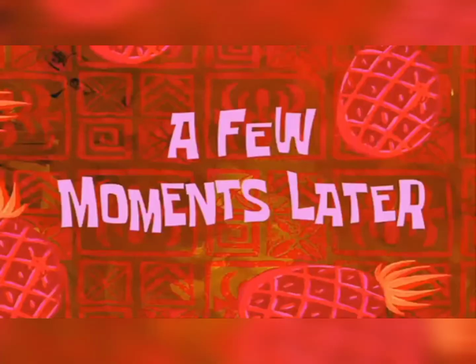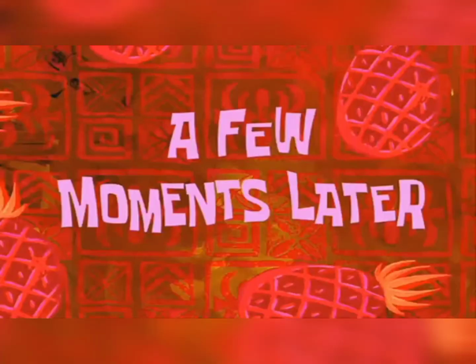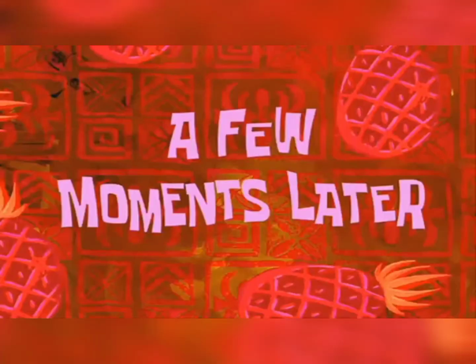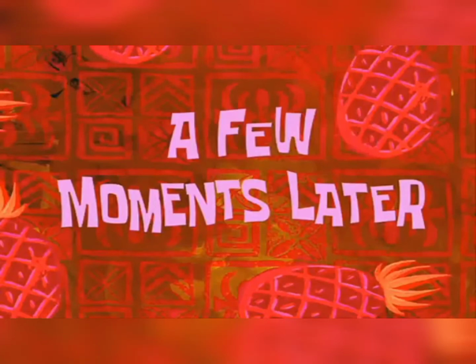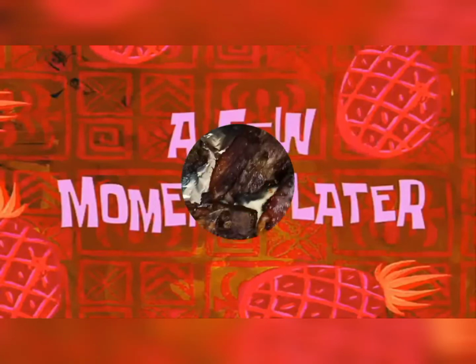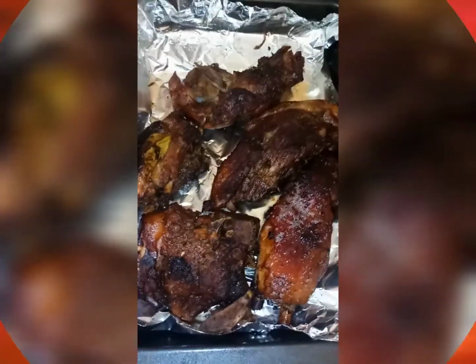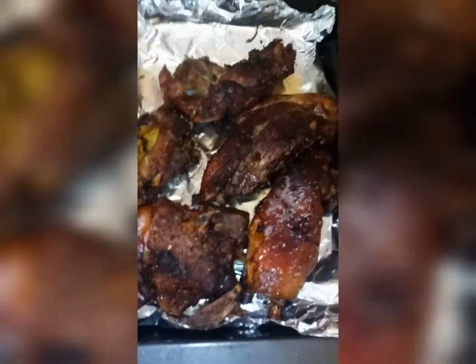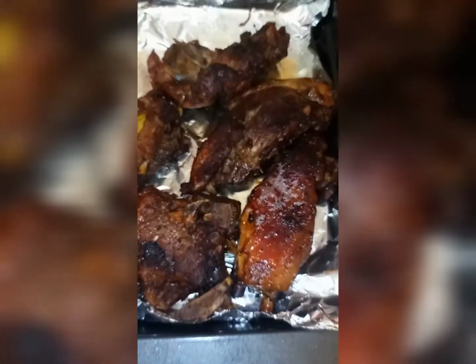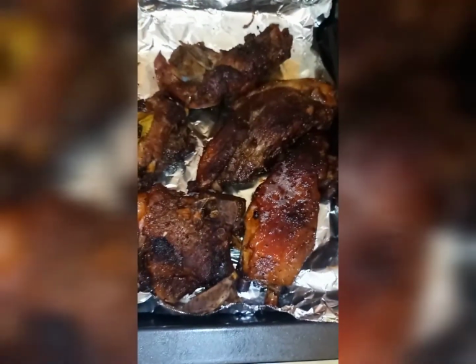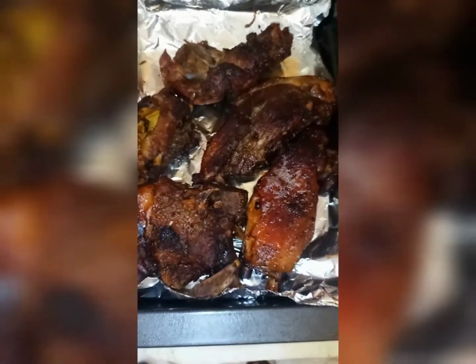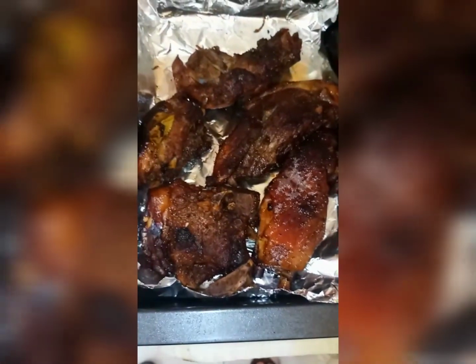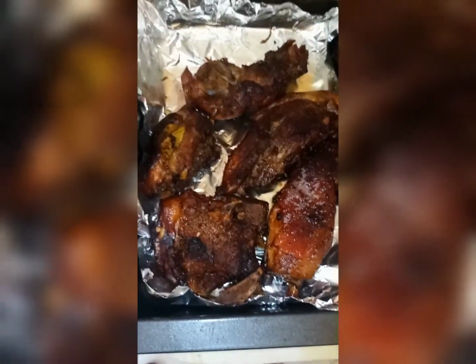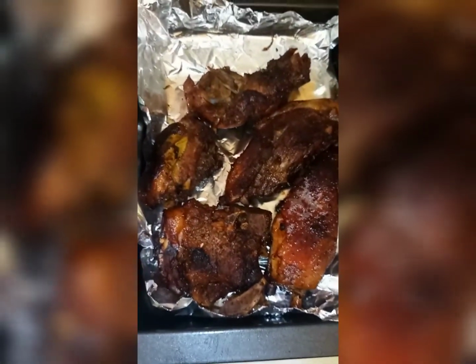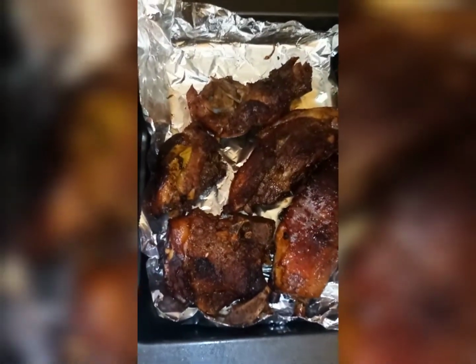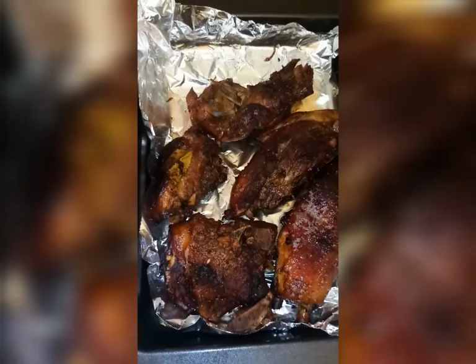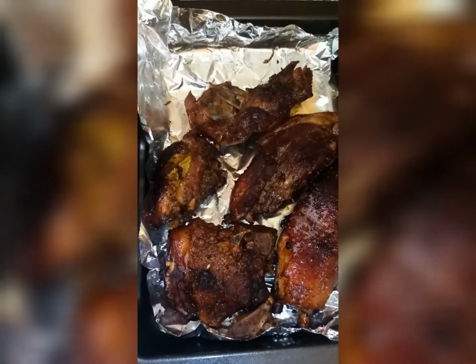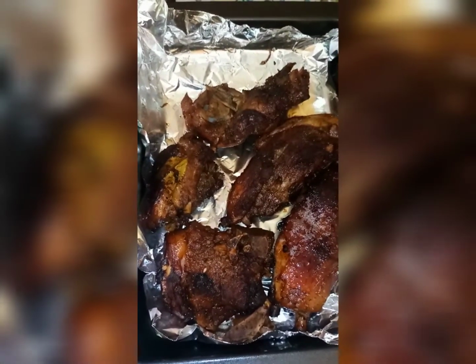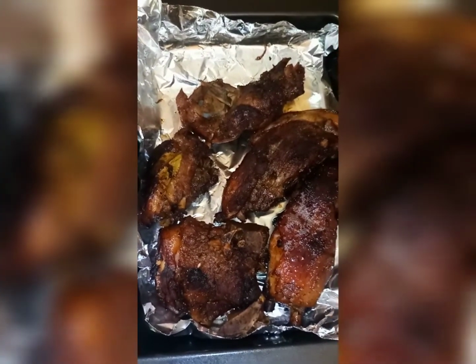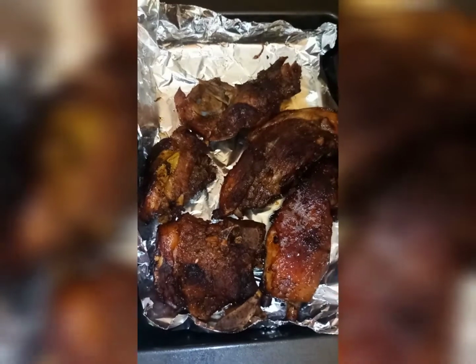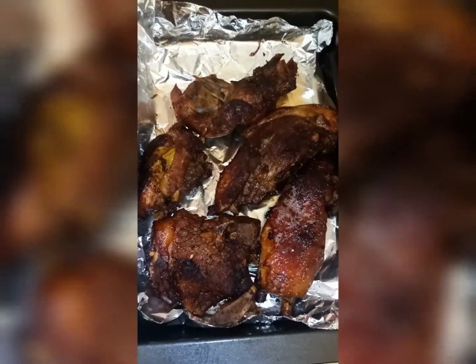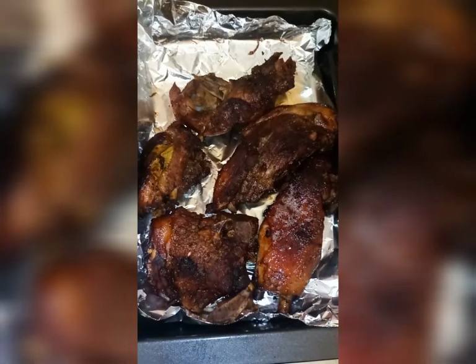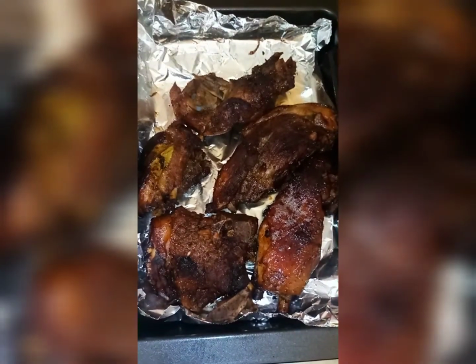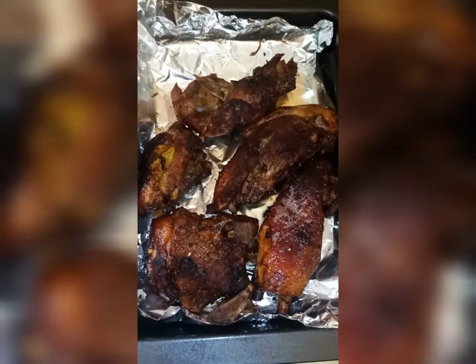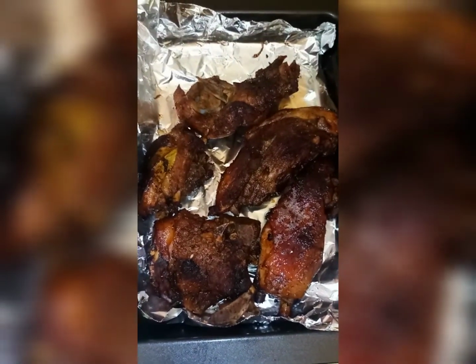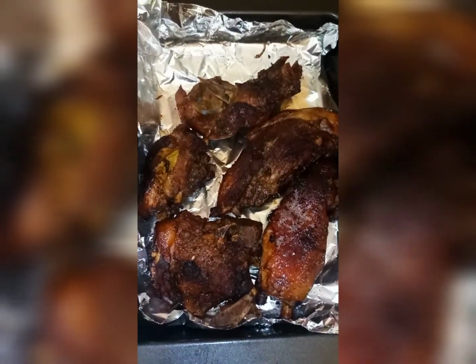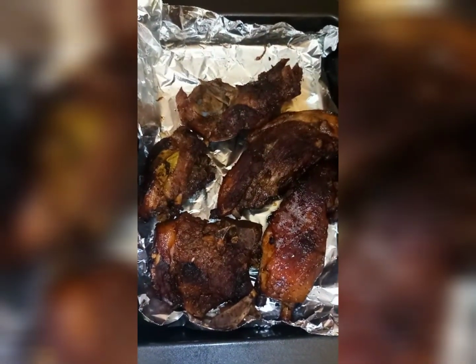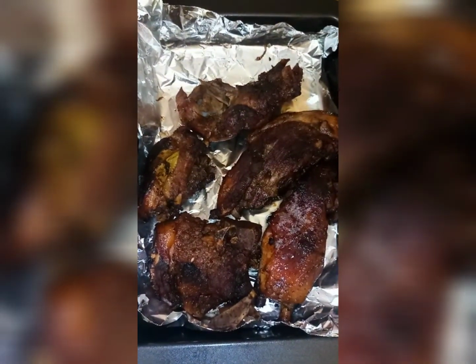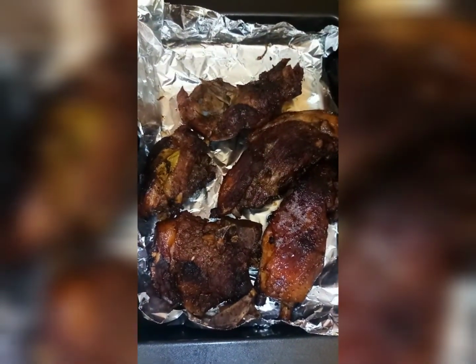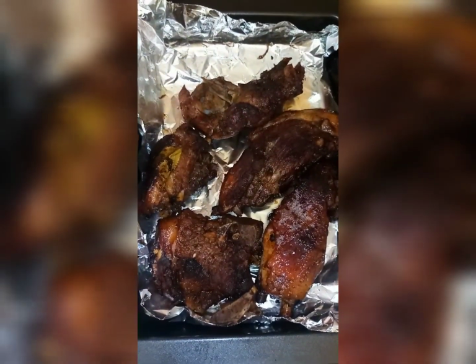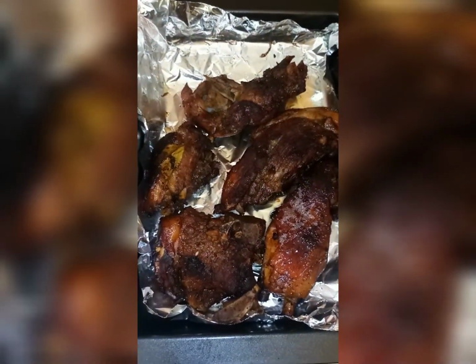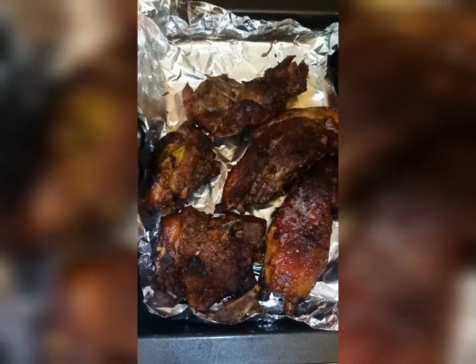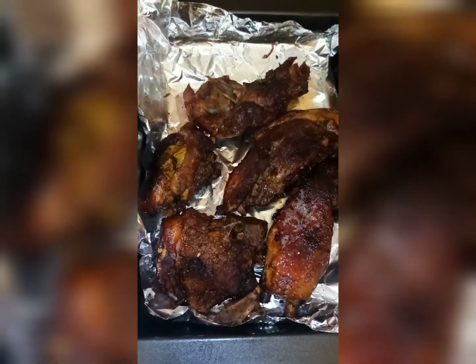Look at the pork now — it's all brown. I'm going to be adding some sauce to it and then put it back in the oven for another 10 minutes so the sauce can marinate throughout.